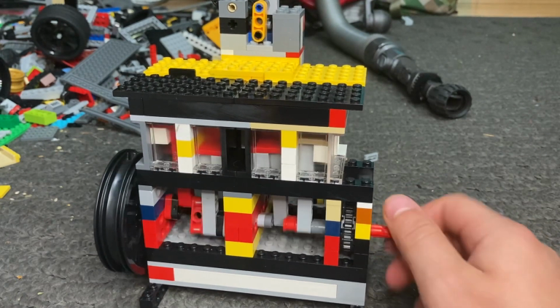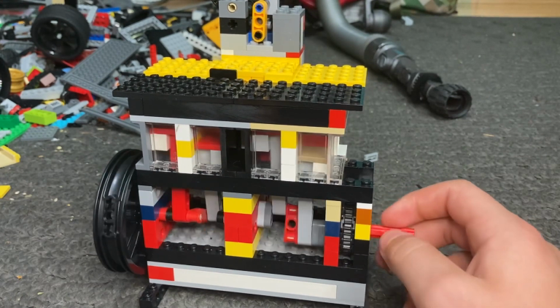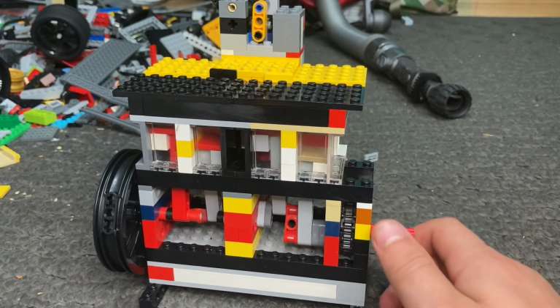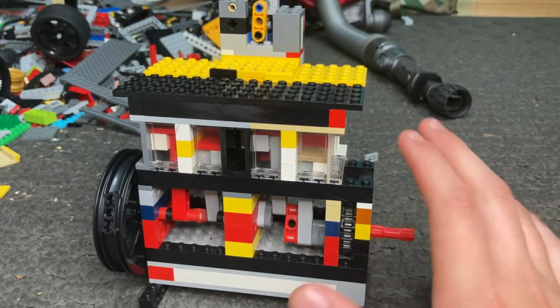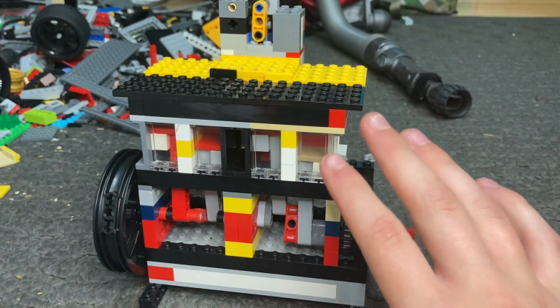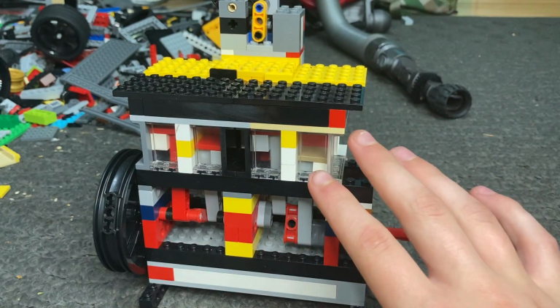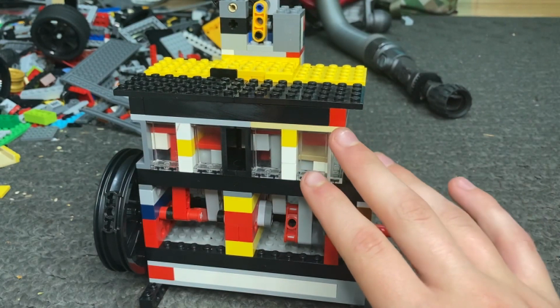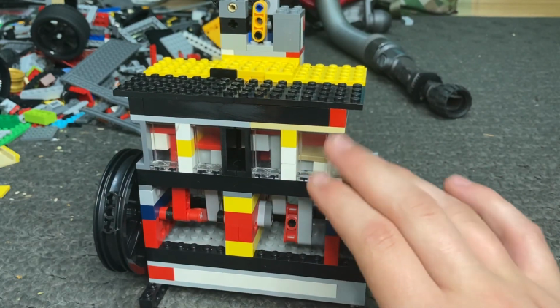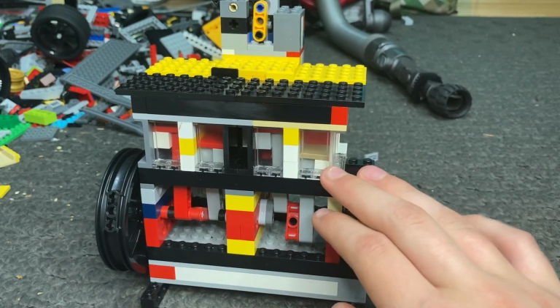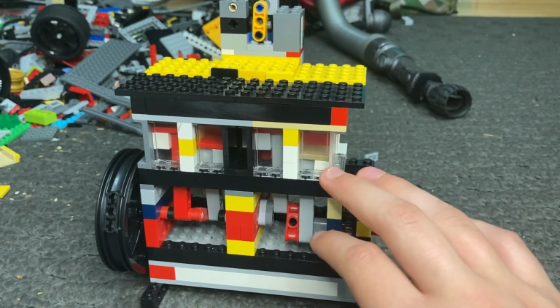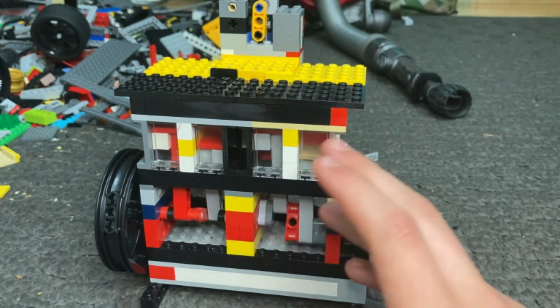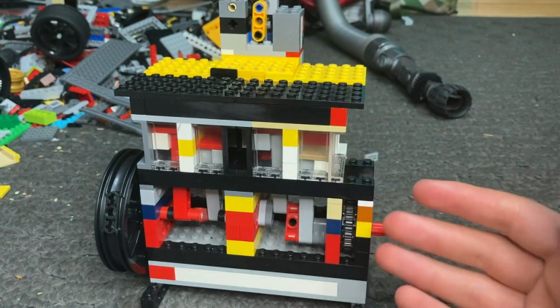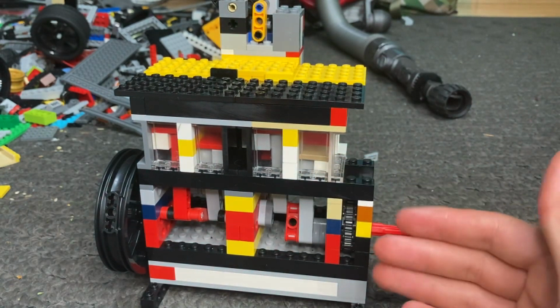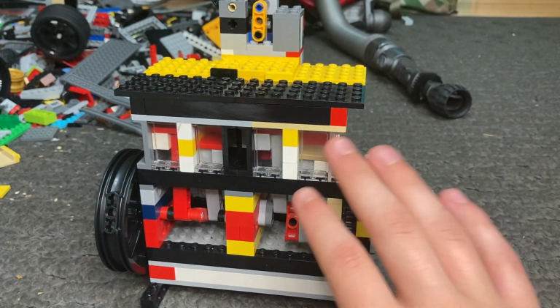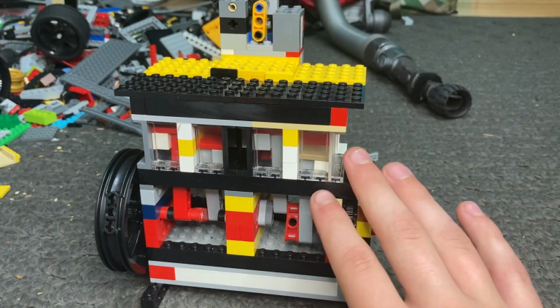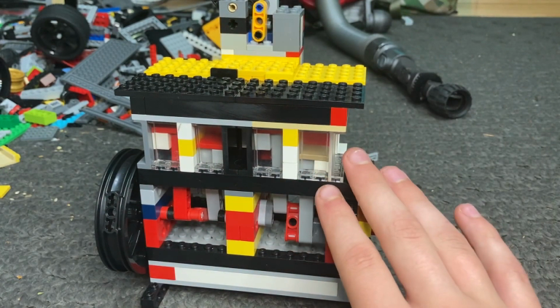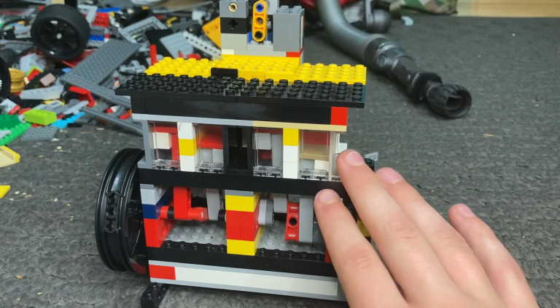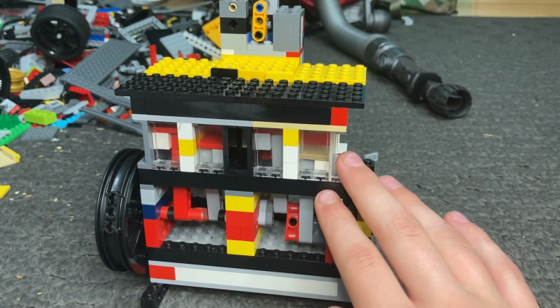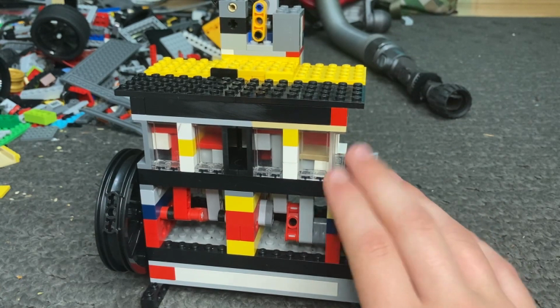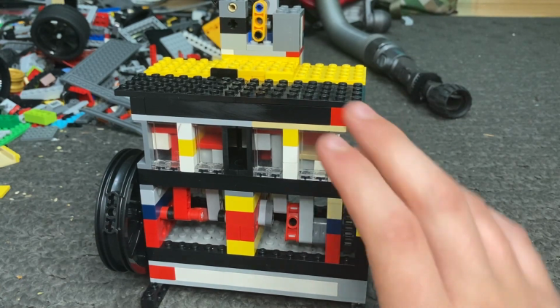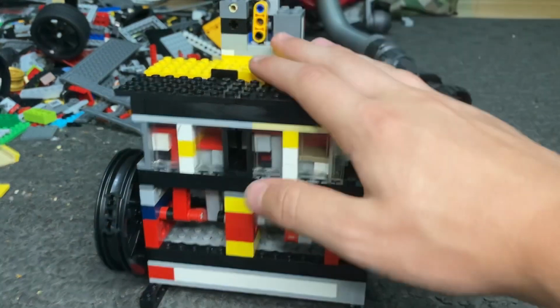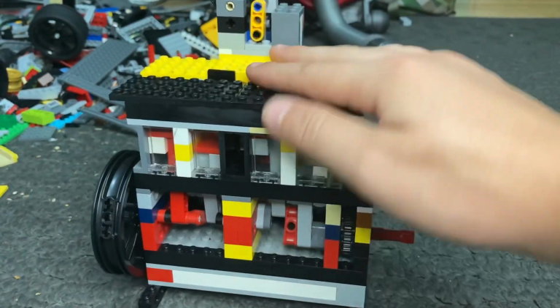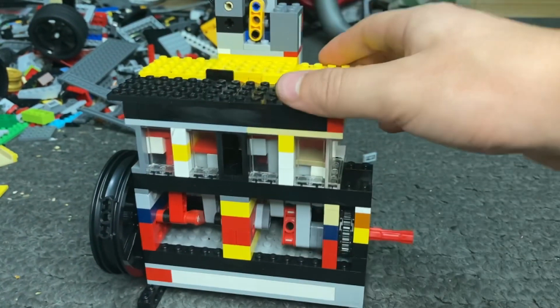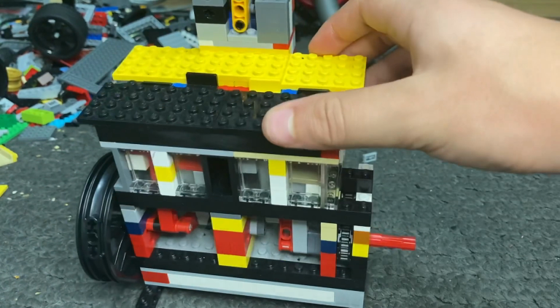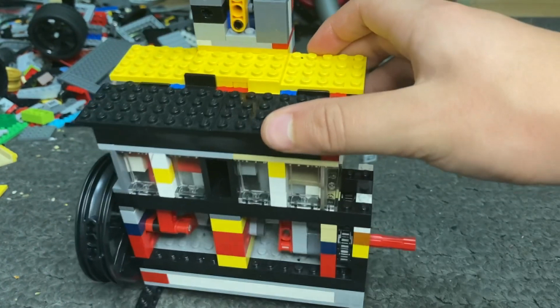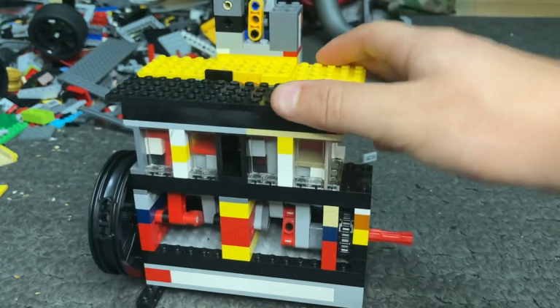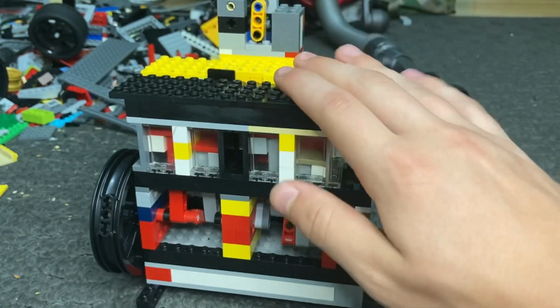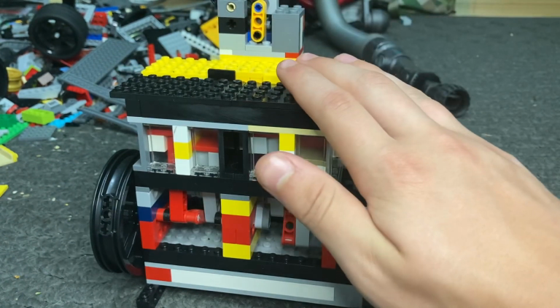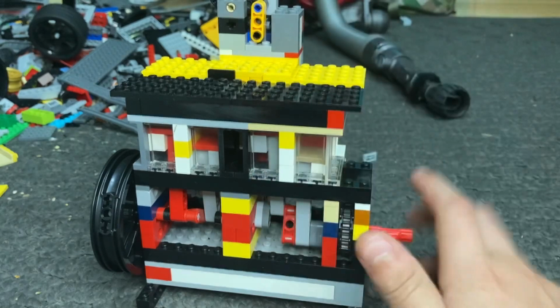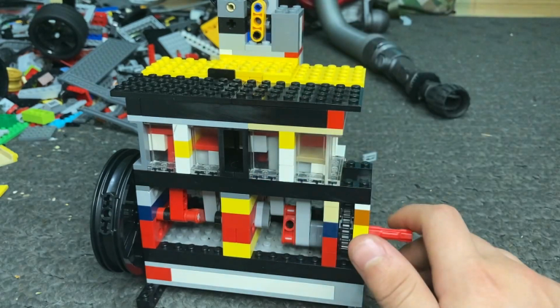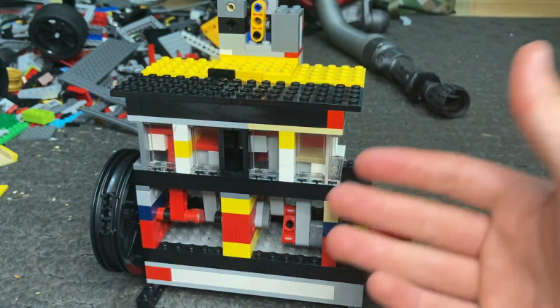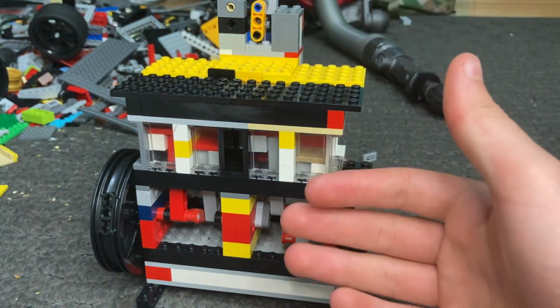So yeah, without any further ado, let's get right into the tutorial of this engine. I will try to keep this video relatively short but also give you good views of this engine actually being built. Anyway, let's get to it.